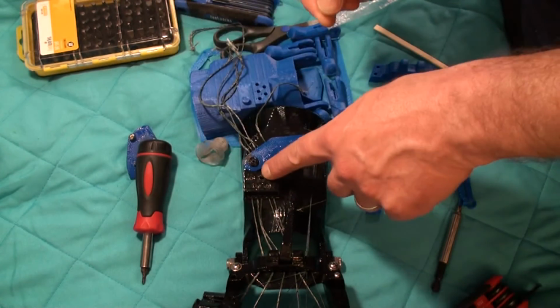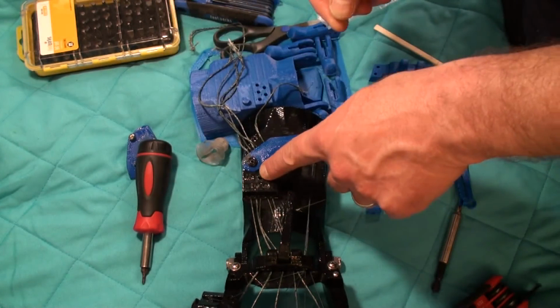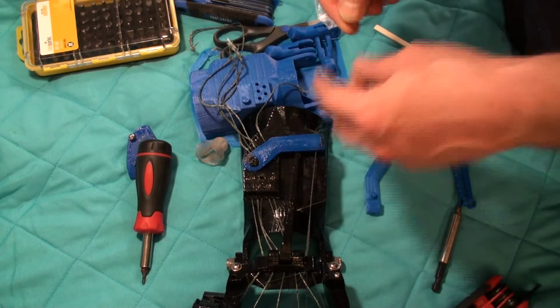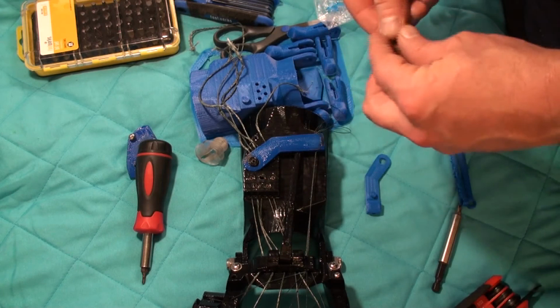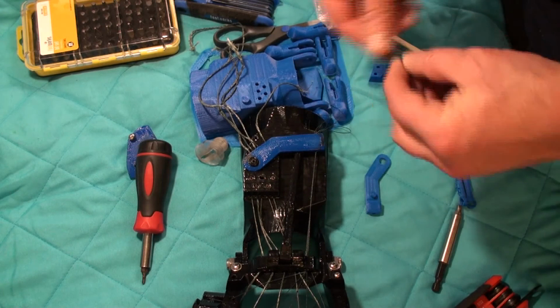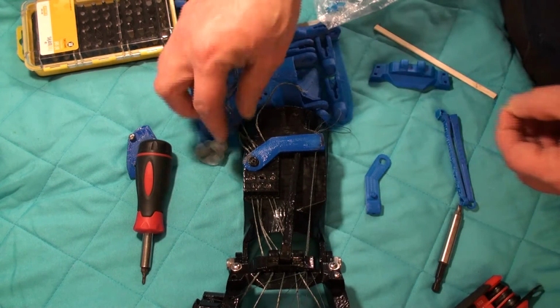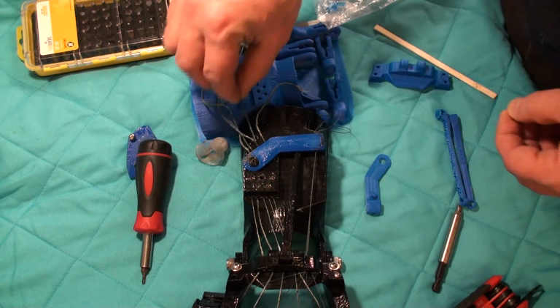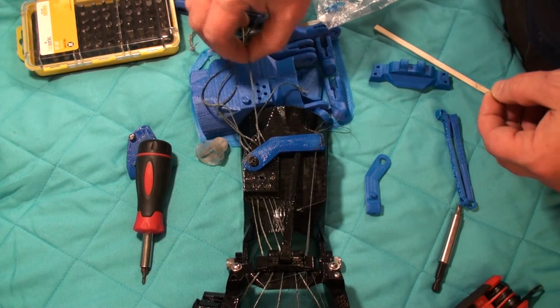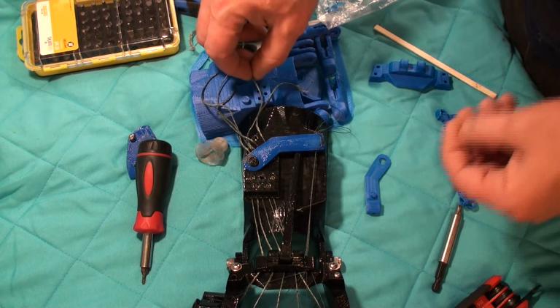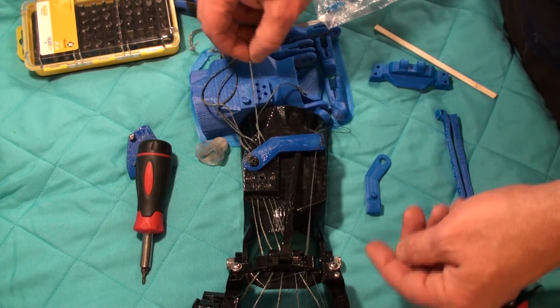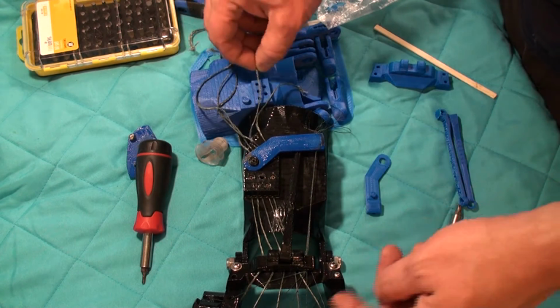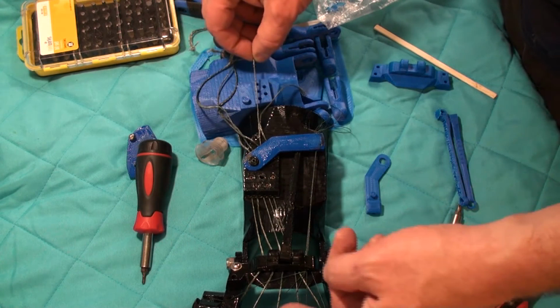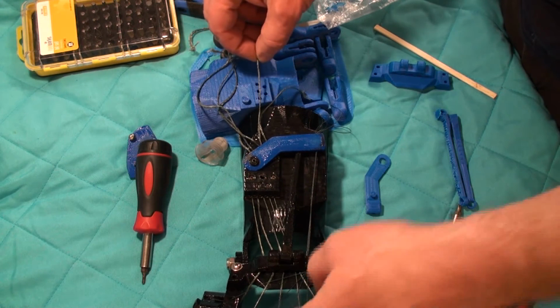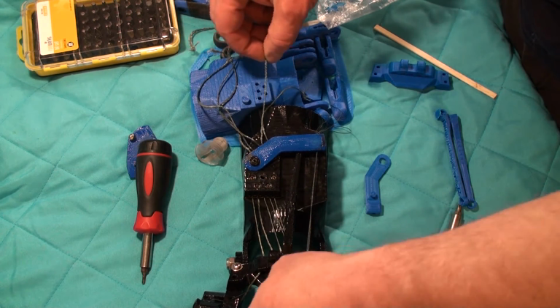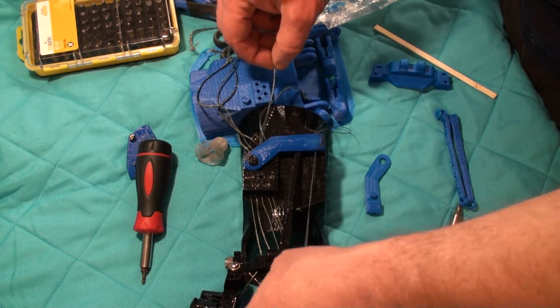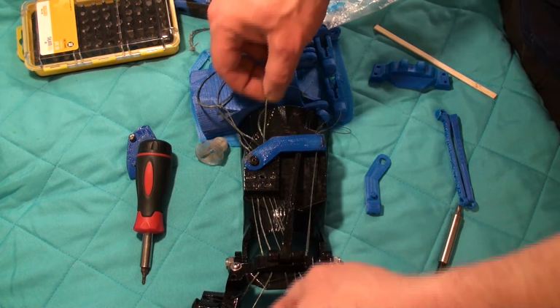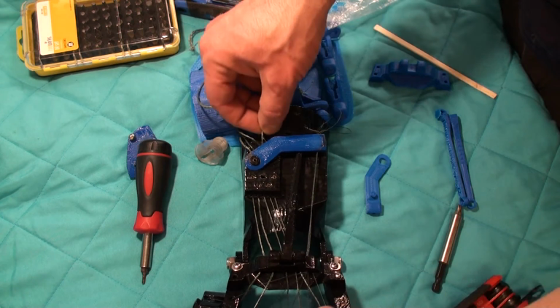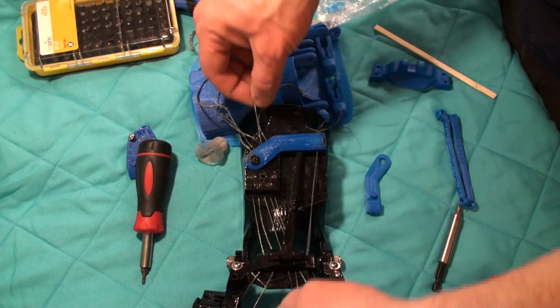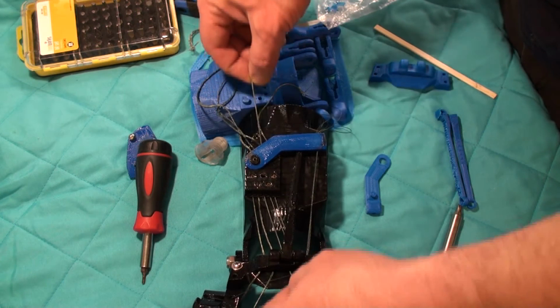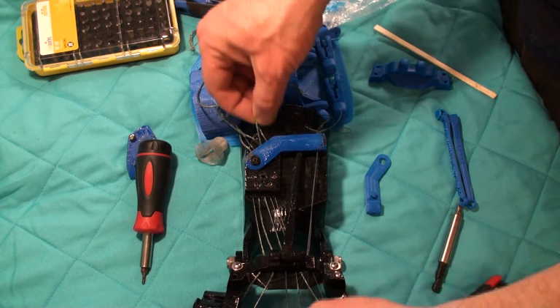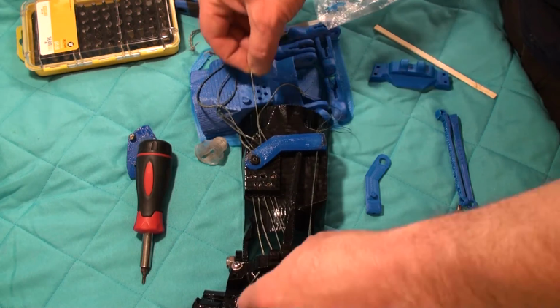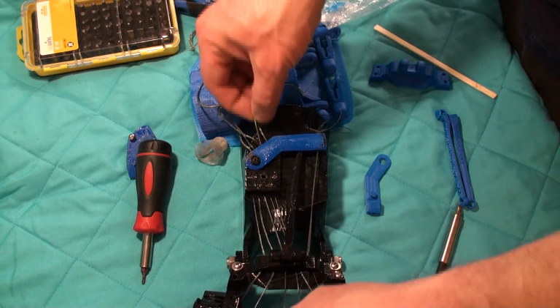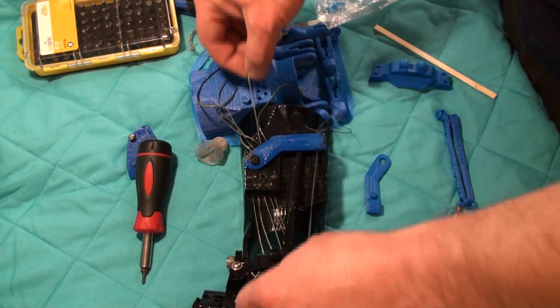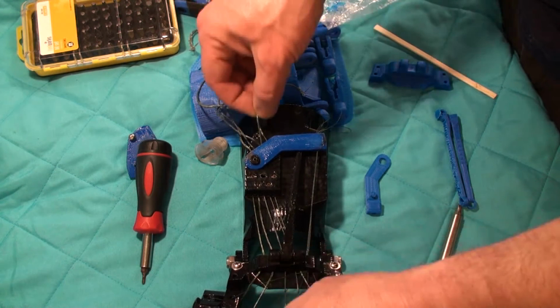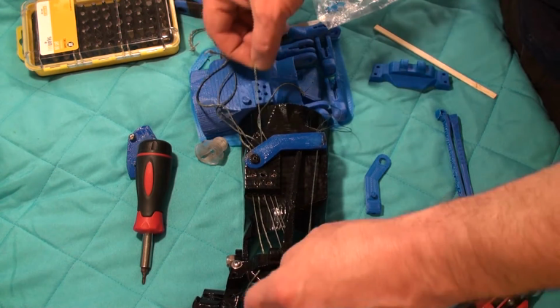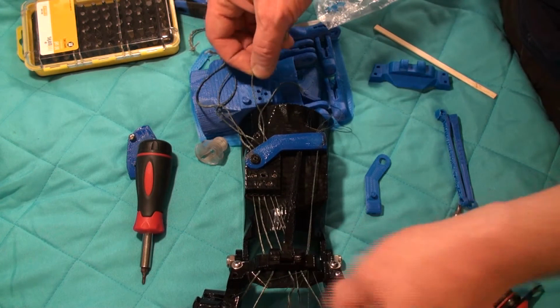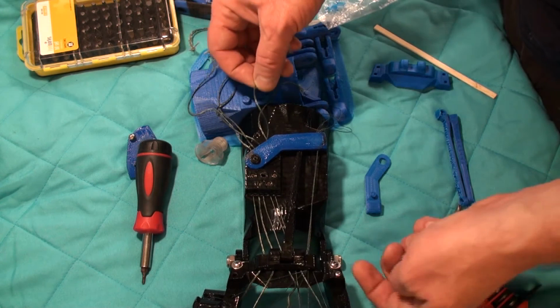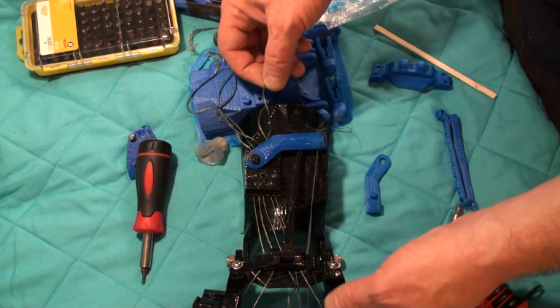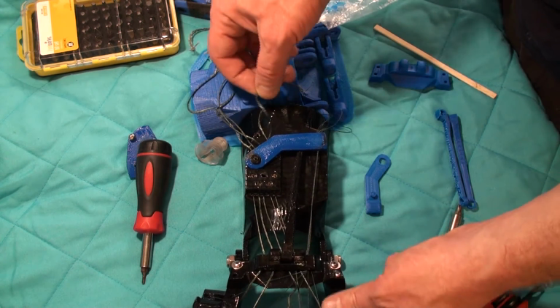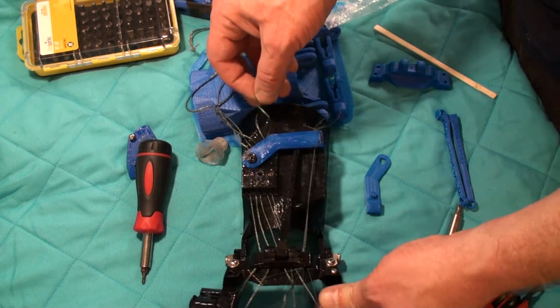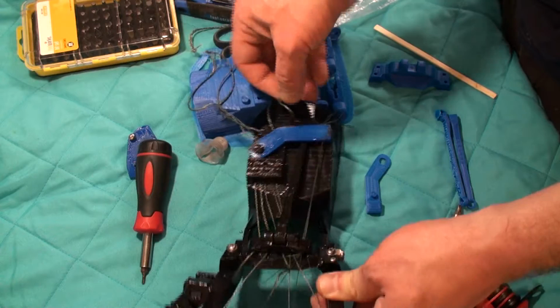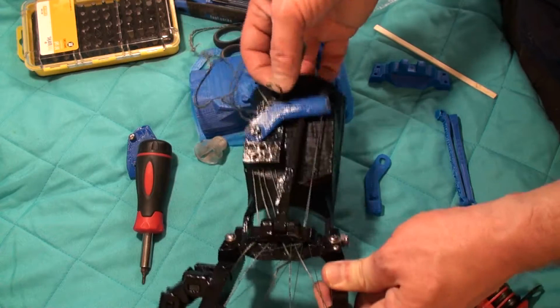It bites right into the plastic here, and you can see now that this cable for the middle finger is now loose.